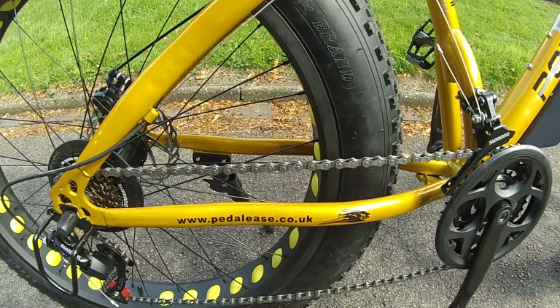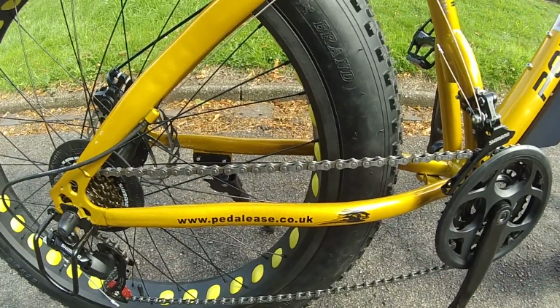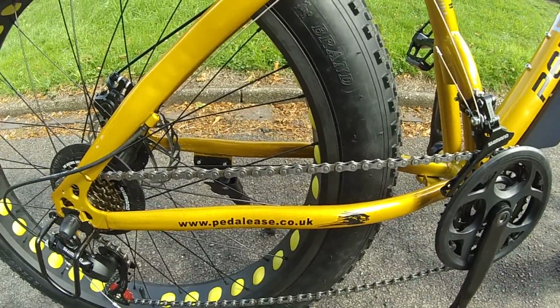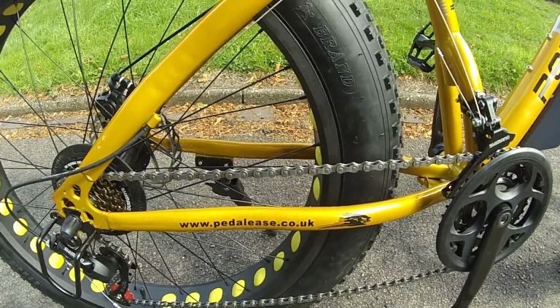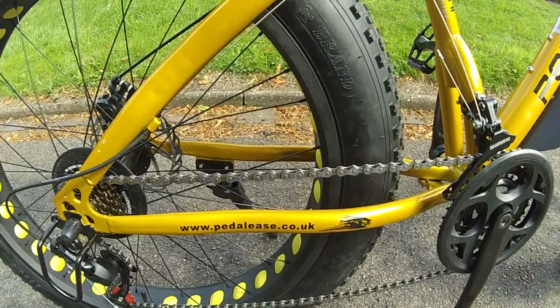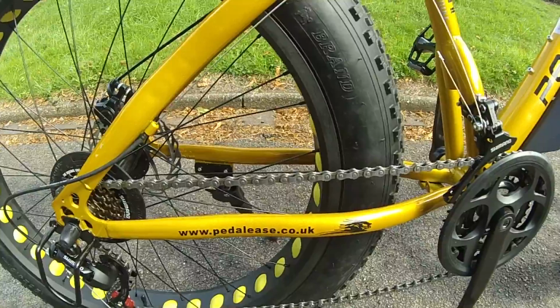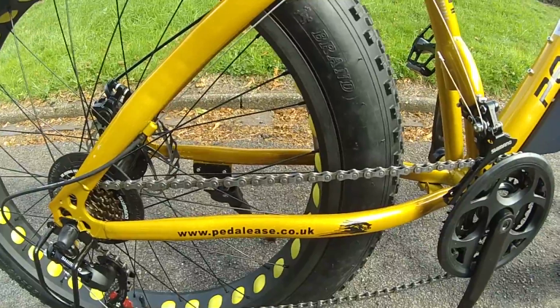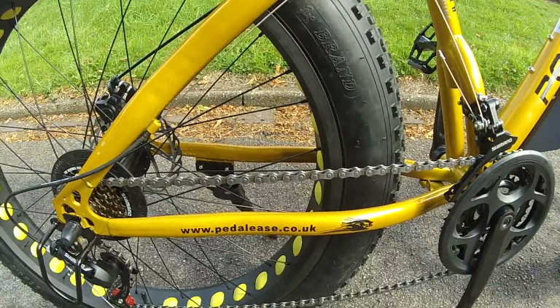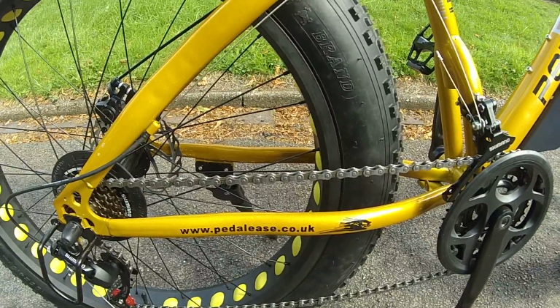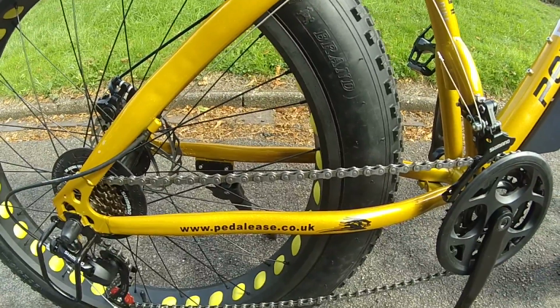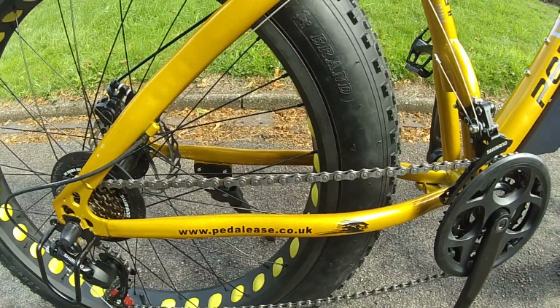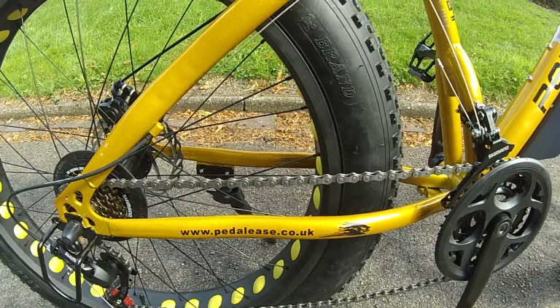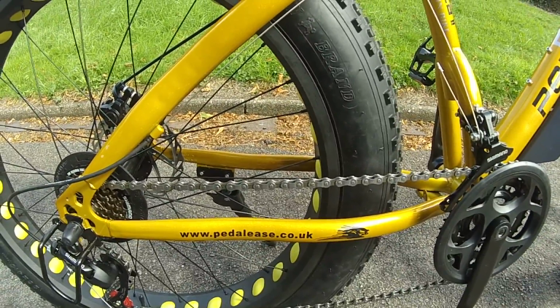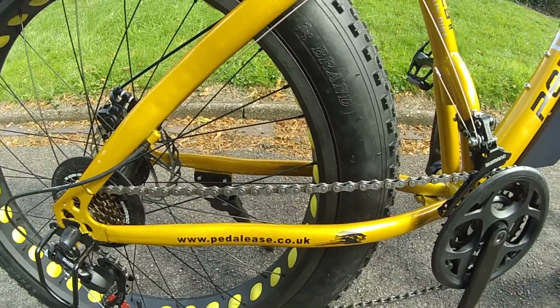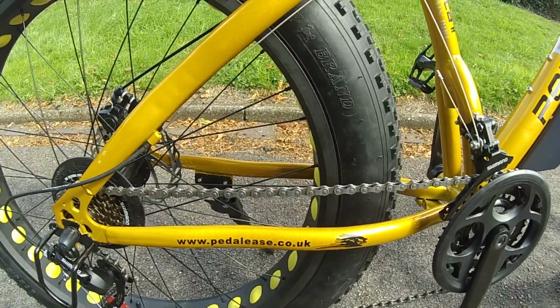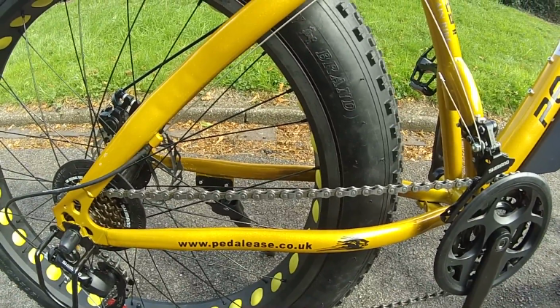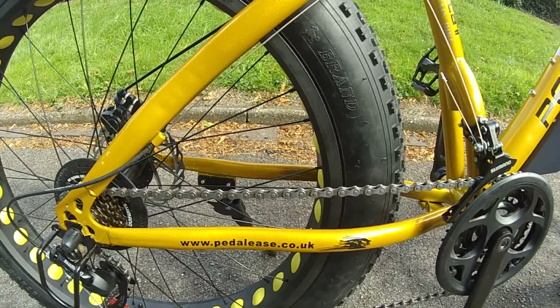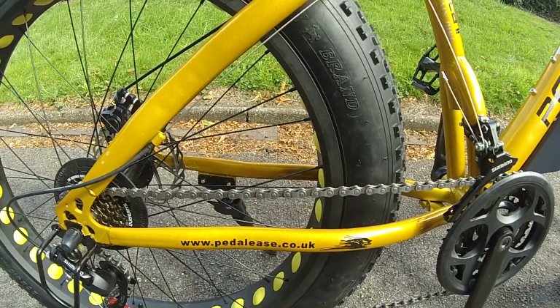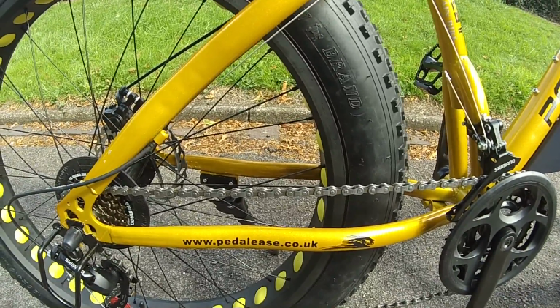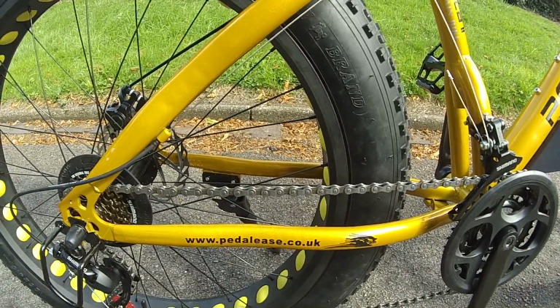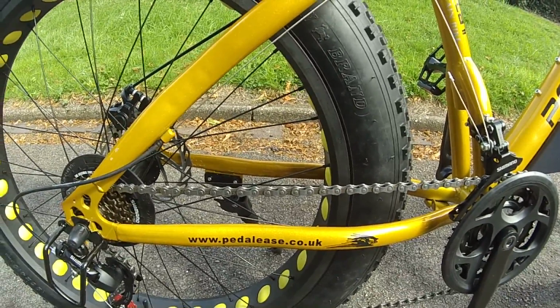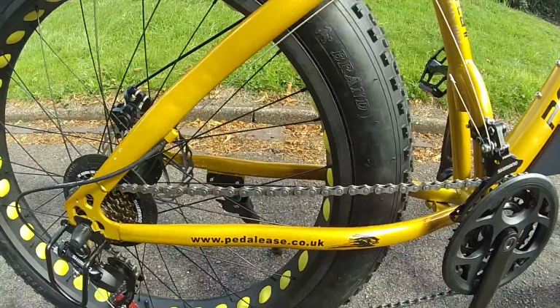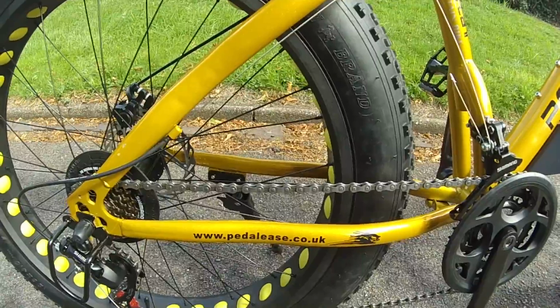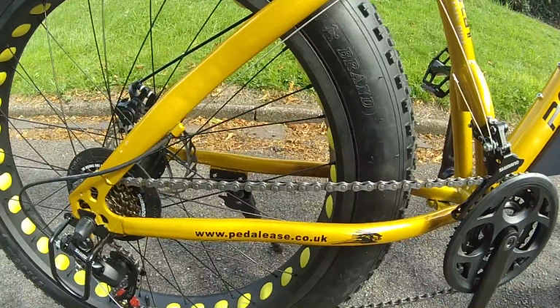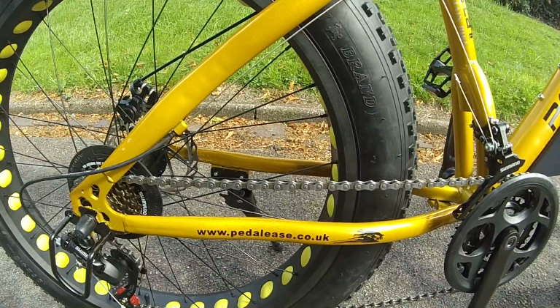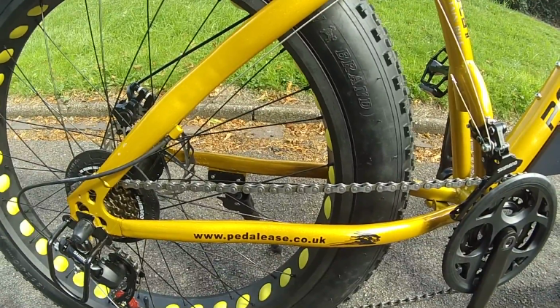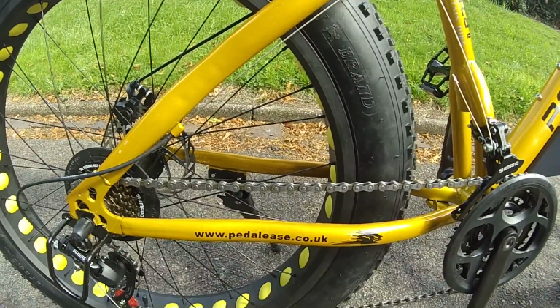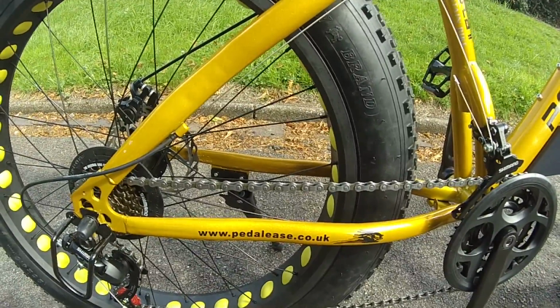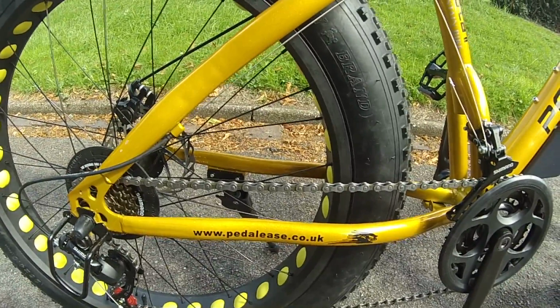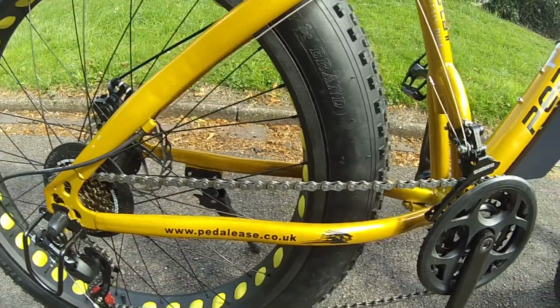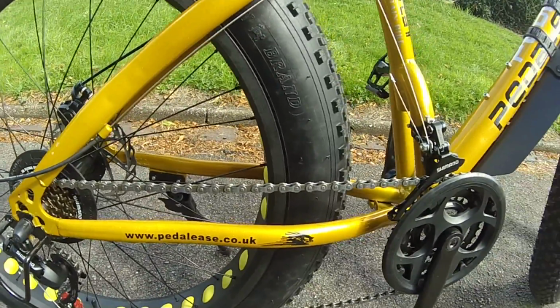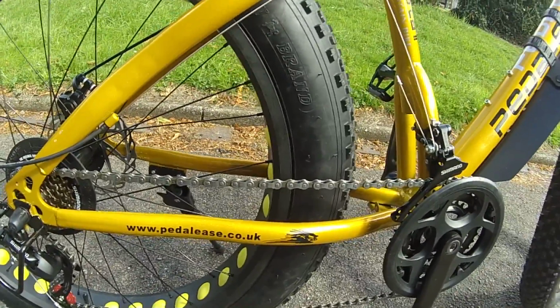I like the bike. It's a bit noisier with the fat tyres, so you can hear the tyres on the road, but yeah, nice bike.